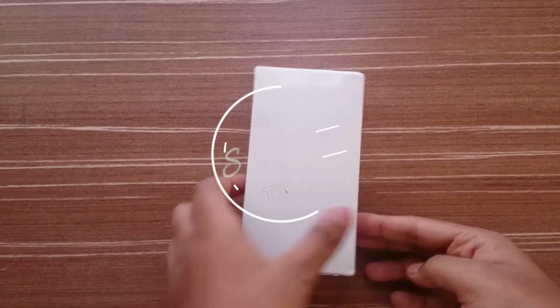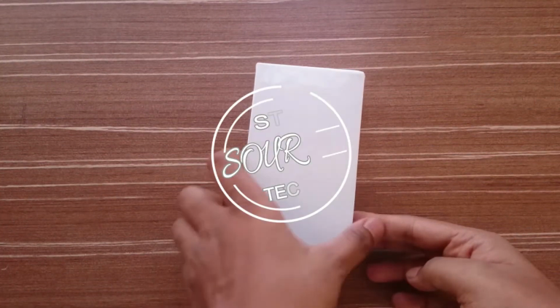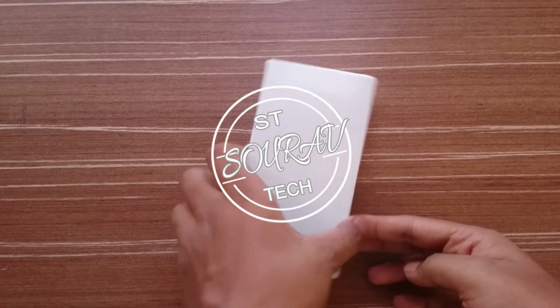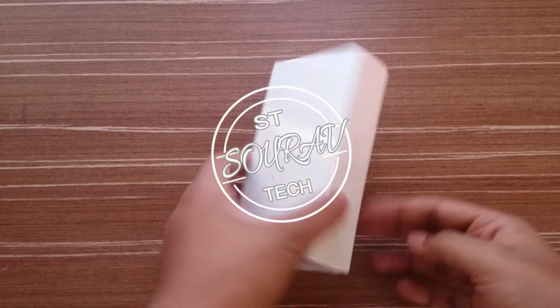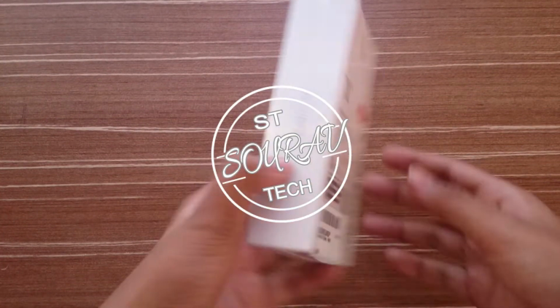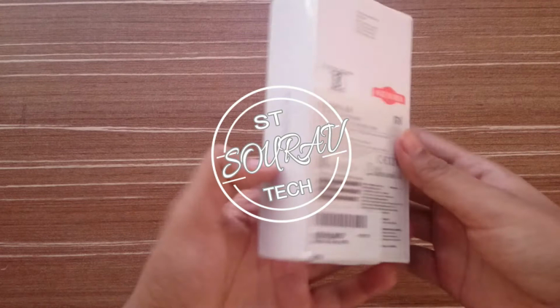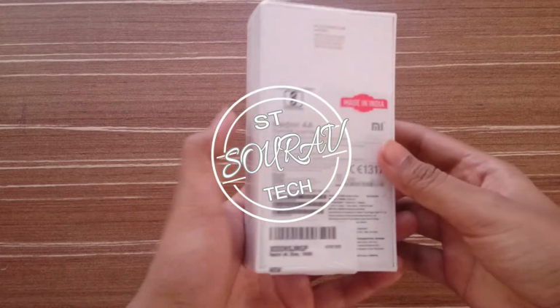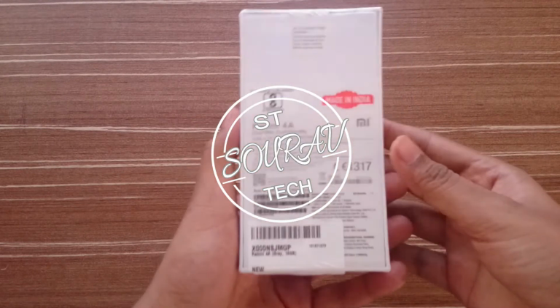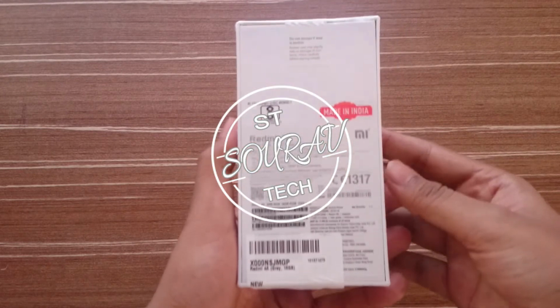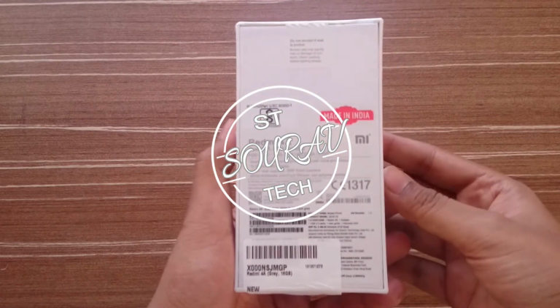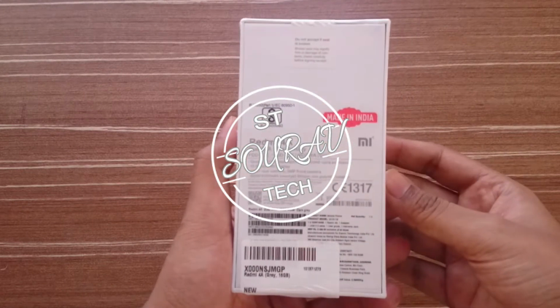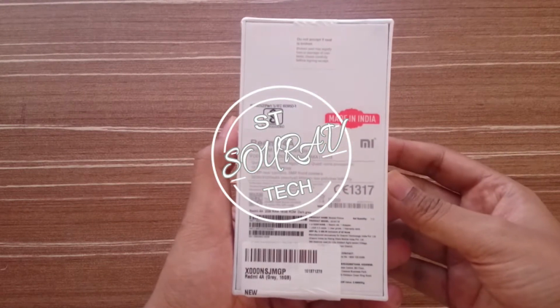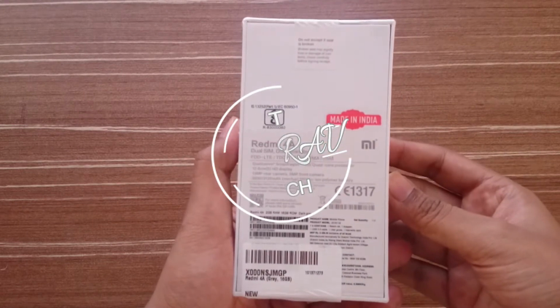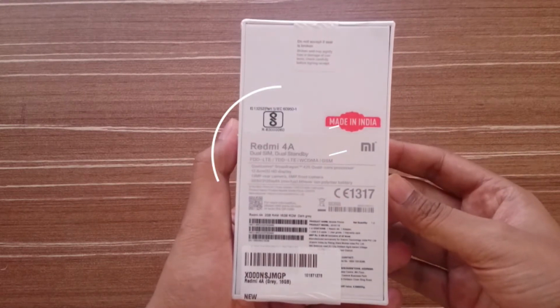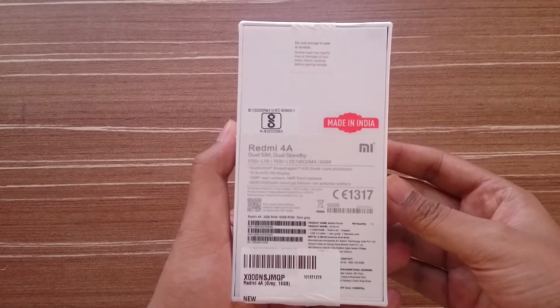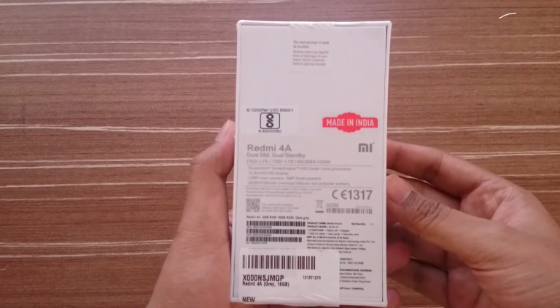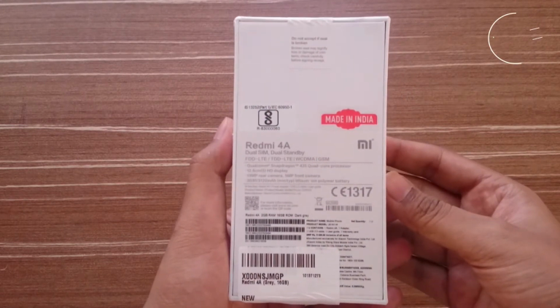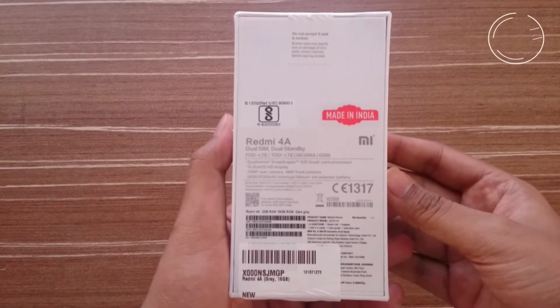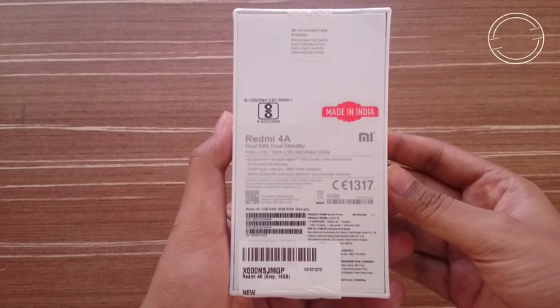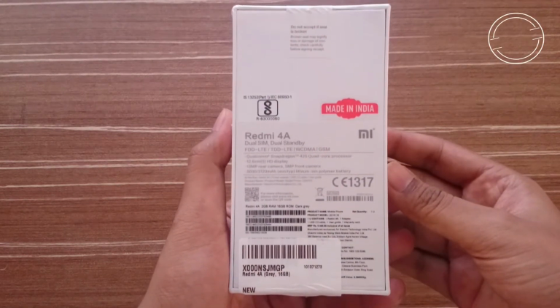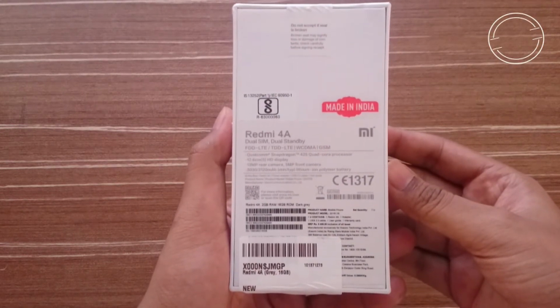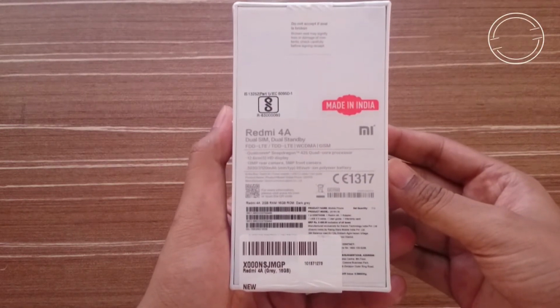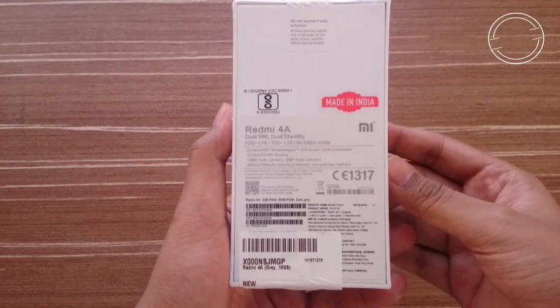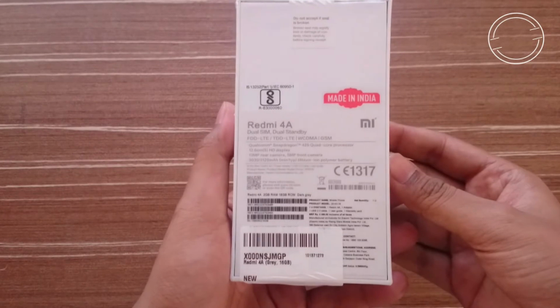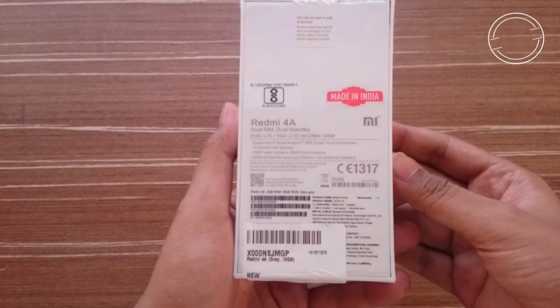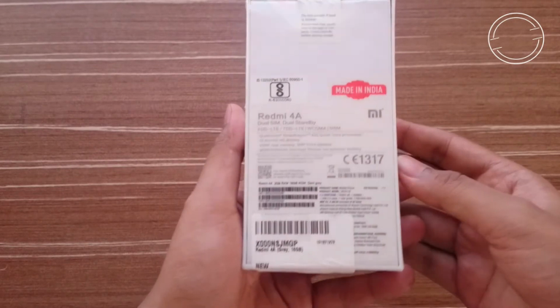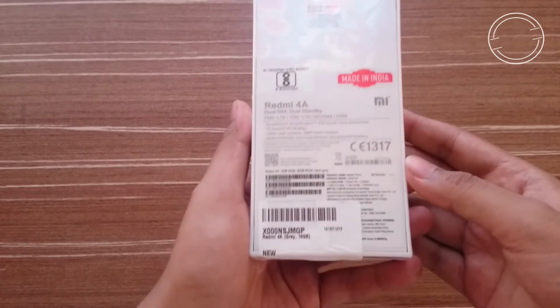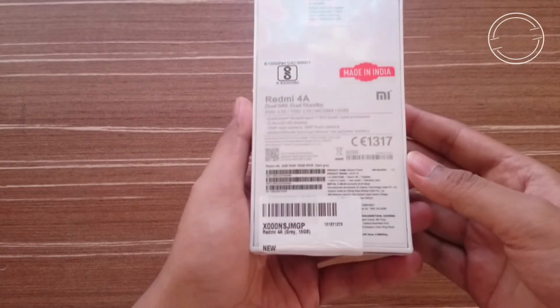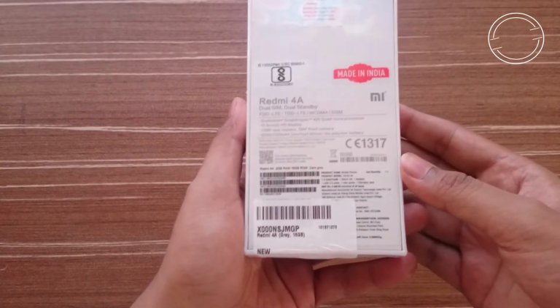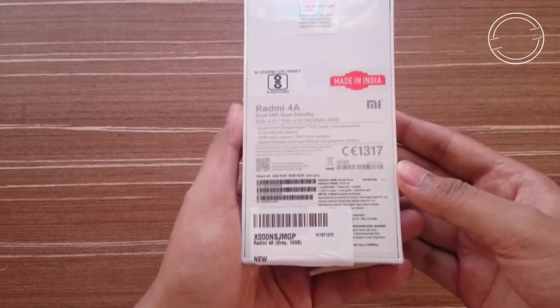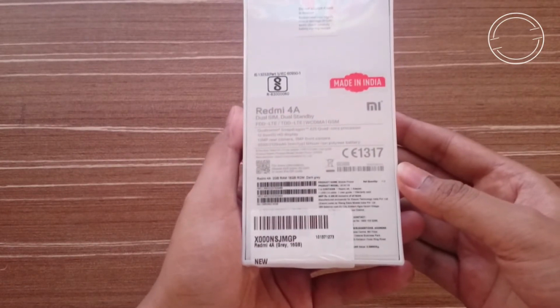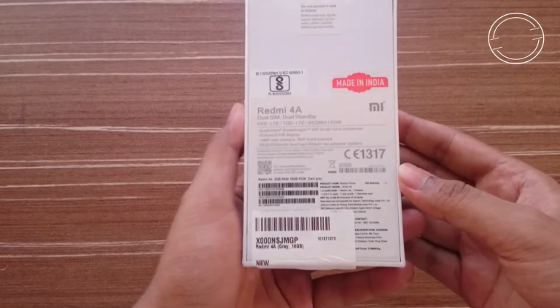Hi, this is Saurabh Pal from Saurabh Tech. Welcome to my channel and today I am going to unbox the Xiaomi Redmi 4A. So let's get started.